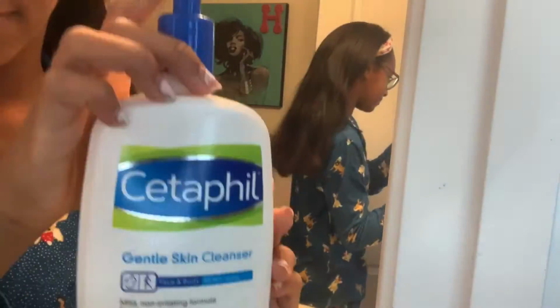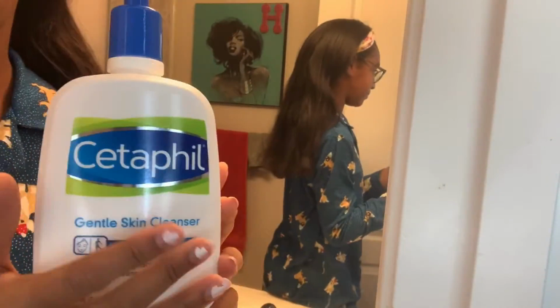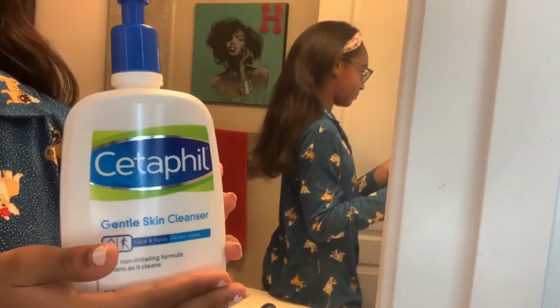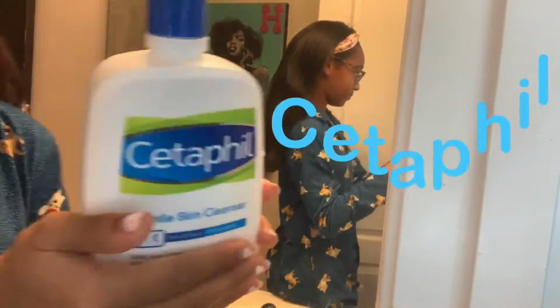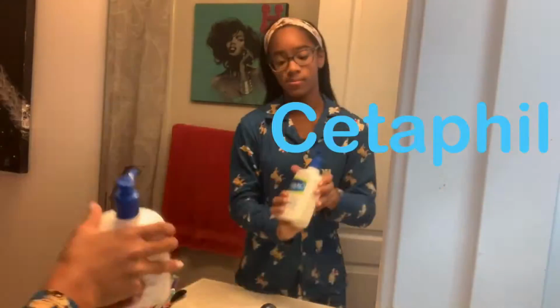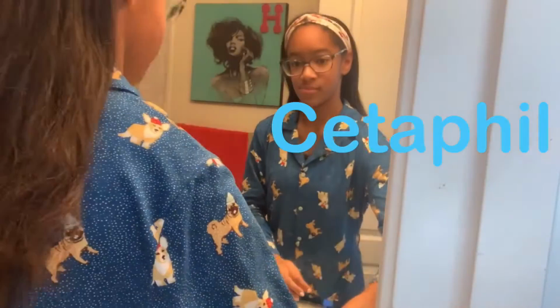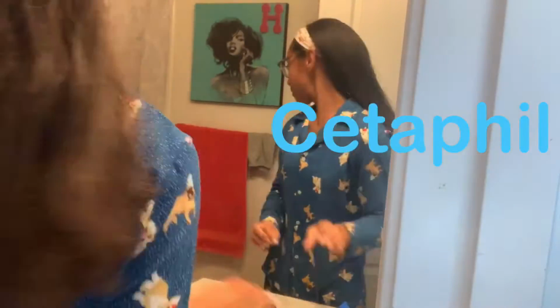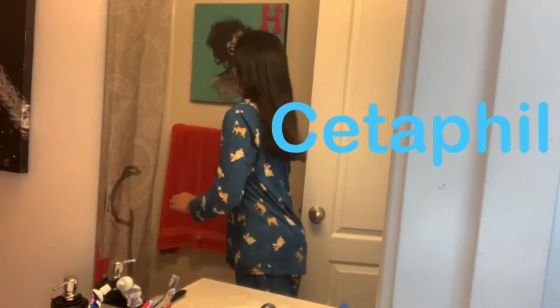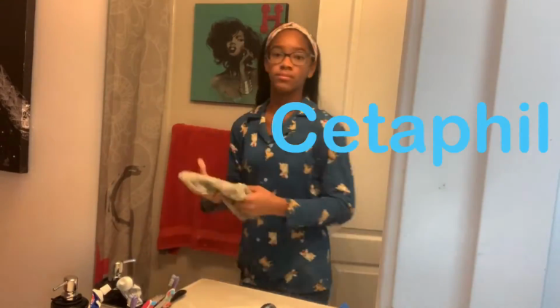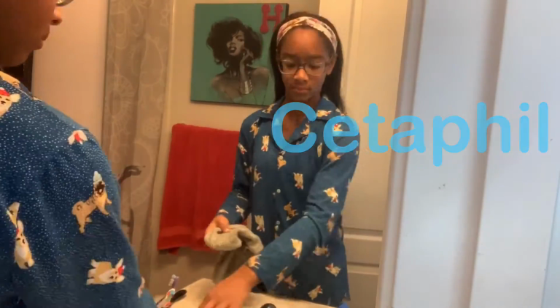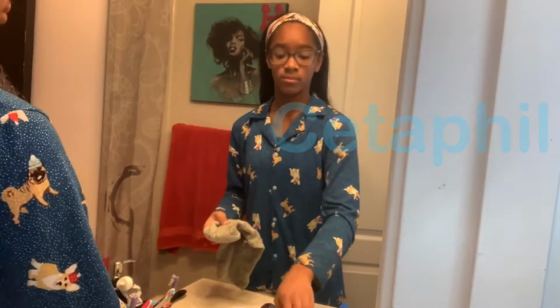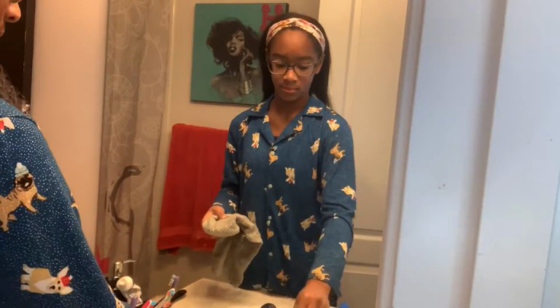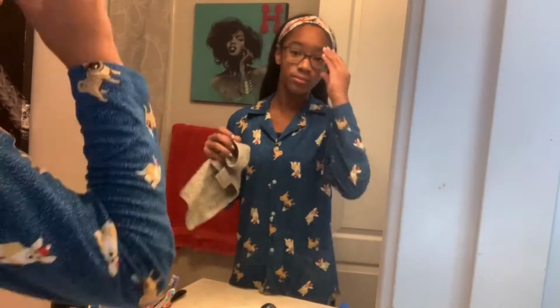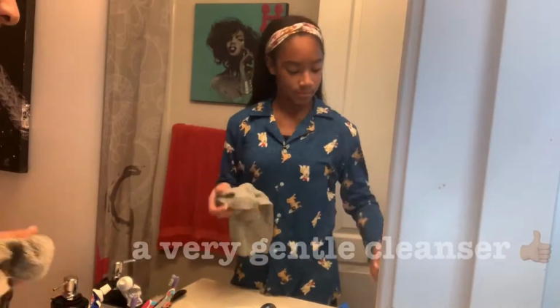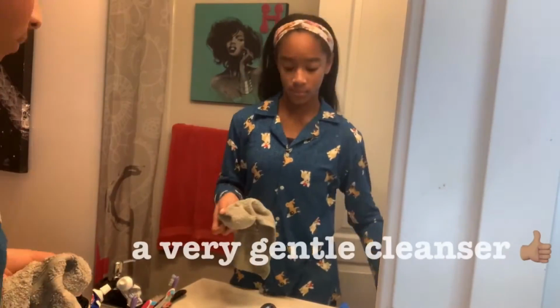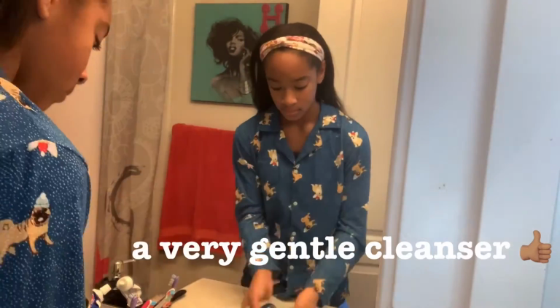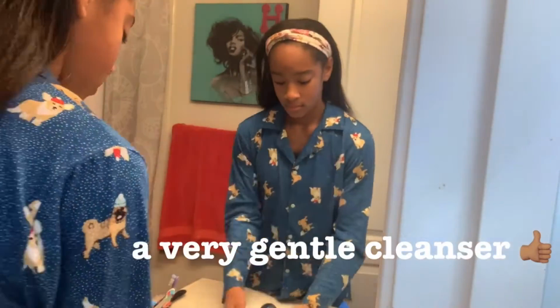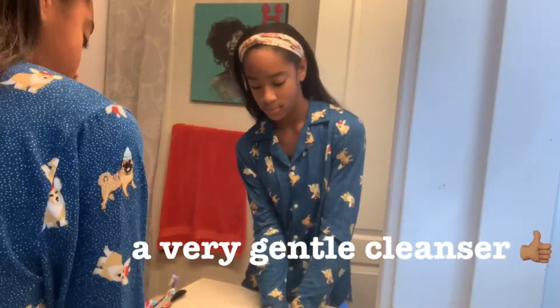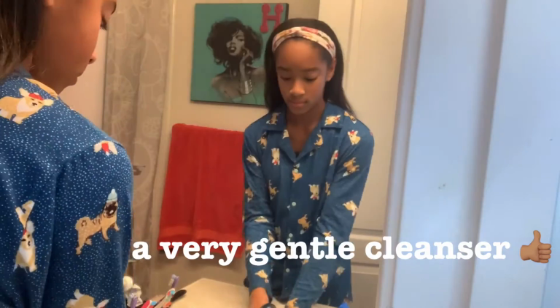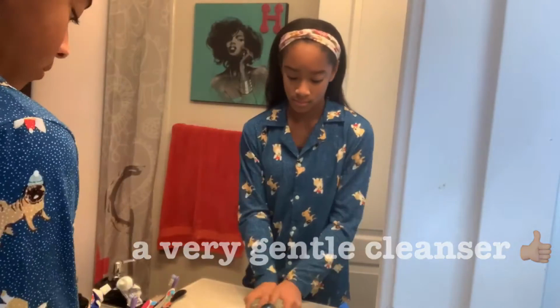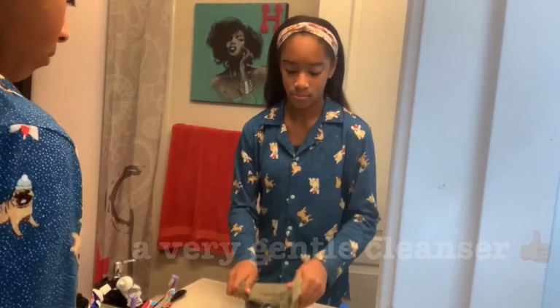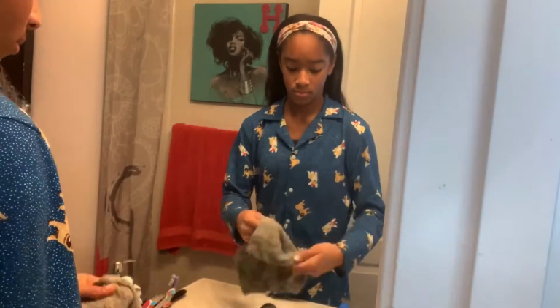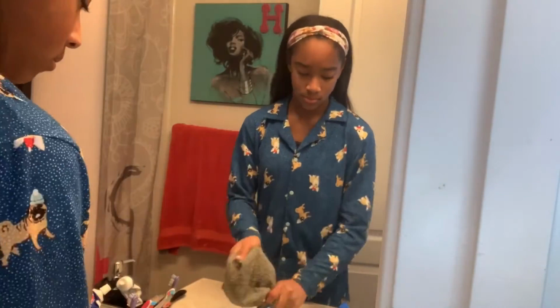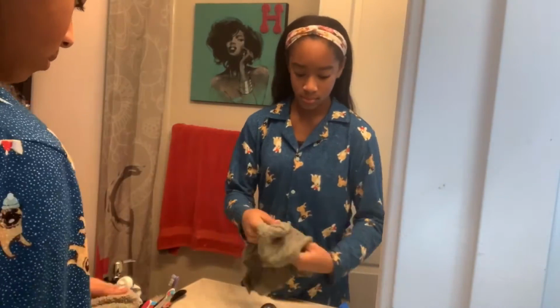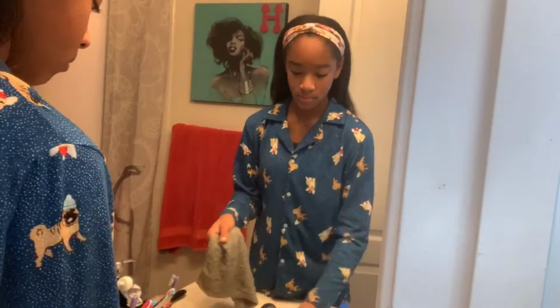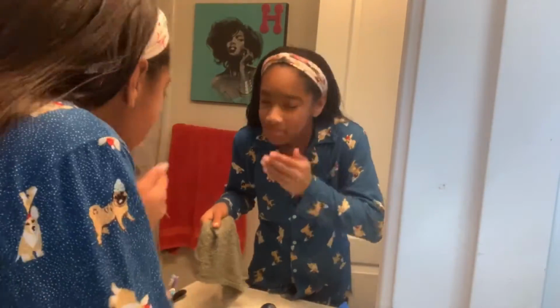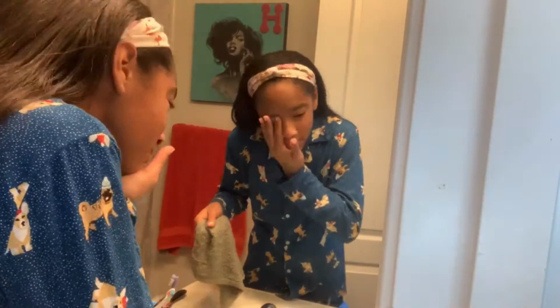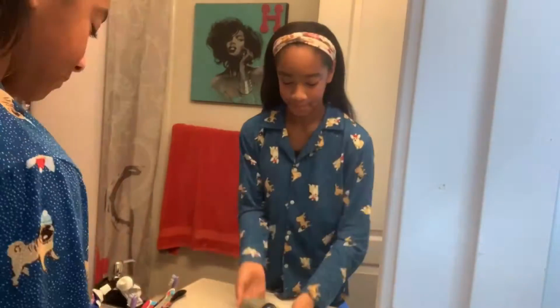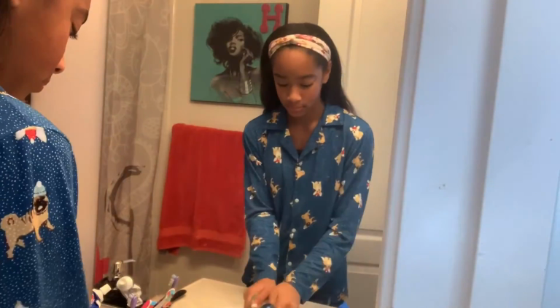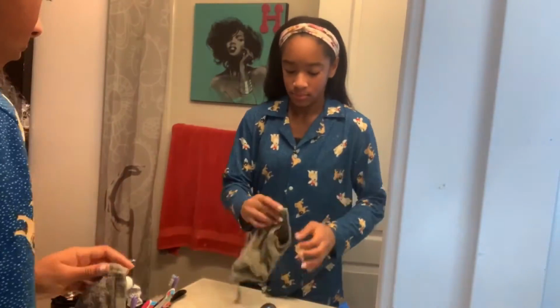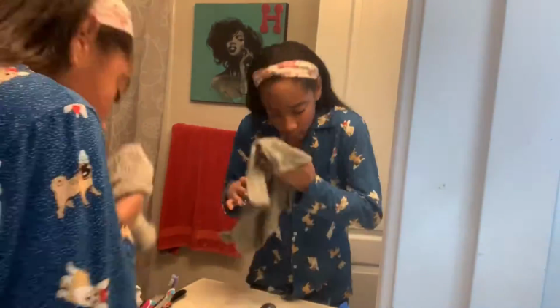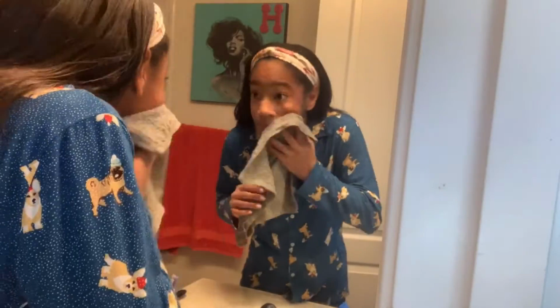When I wash my face in the morning or at night I like to use Cetaphil cleanser because it's very good for your skin and it's not too harsh. I just put some warm water on my washcloth and wash my face.